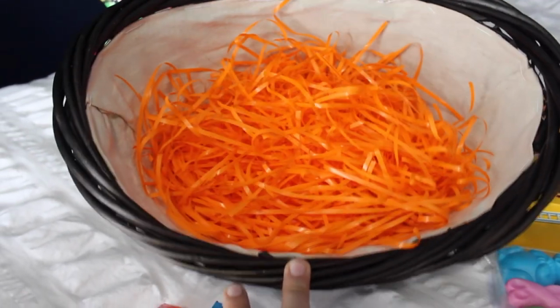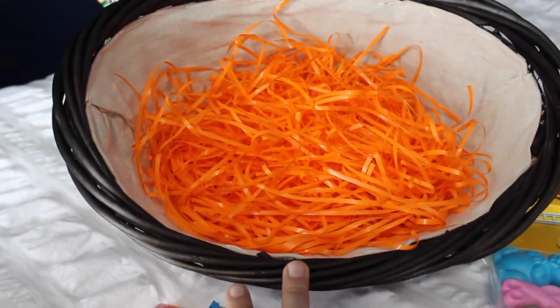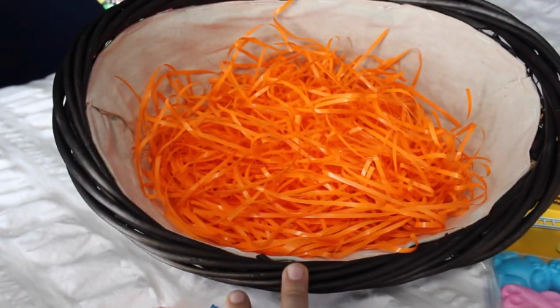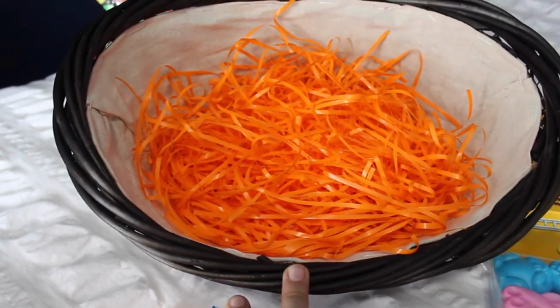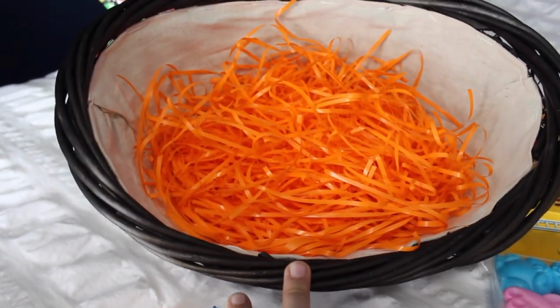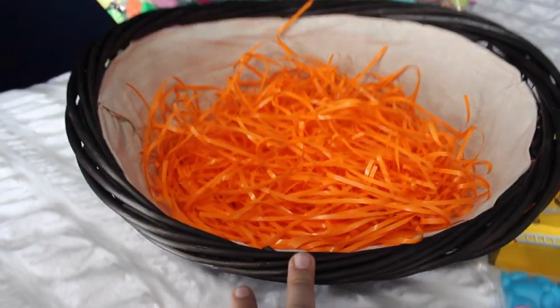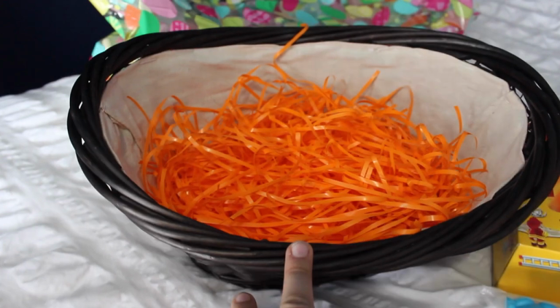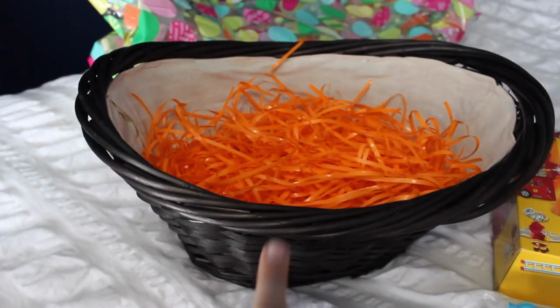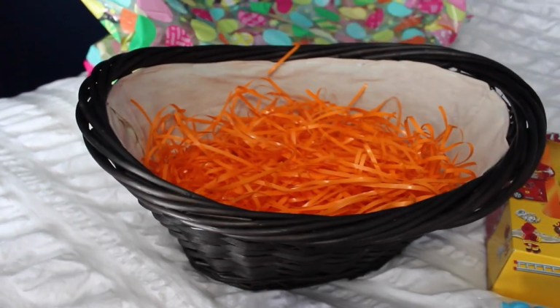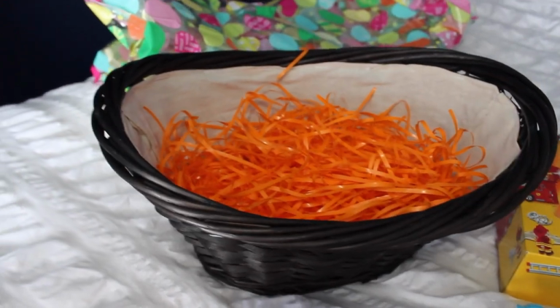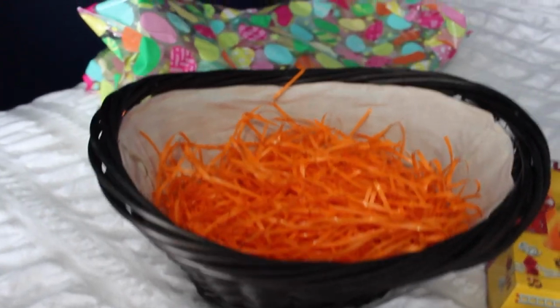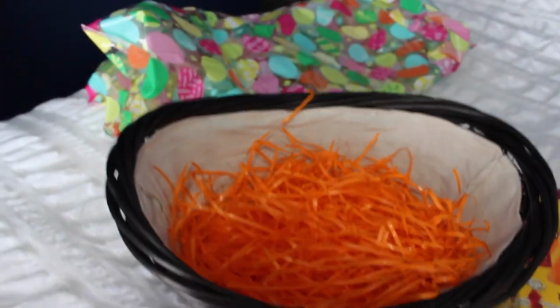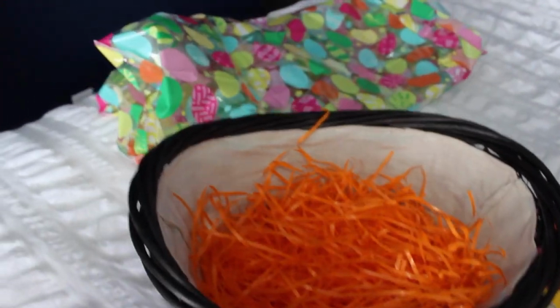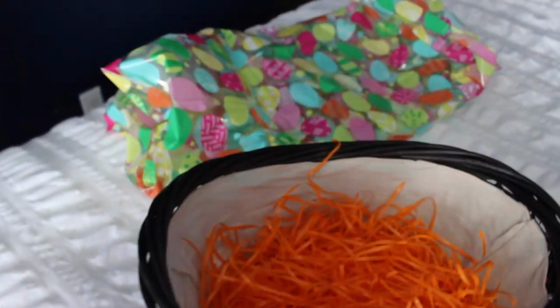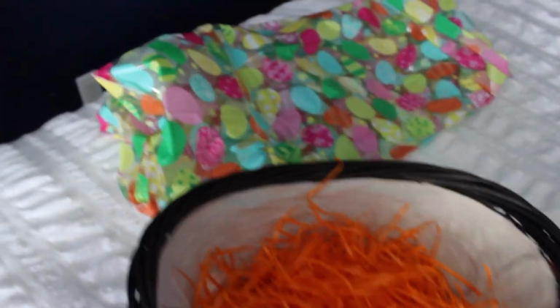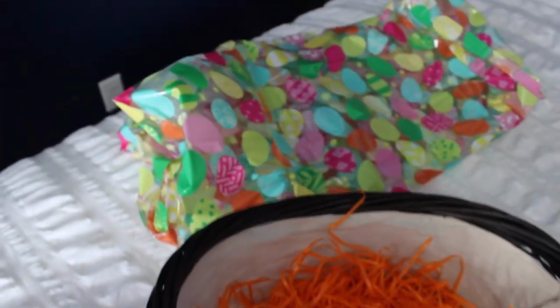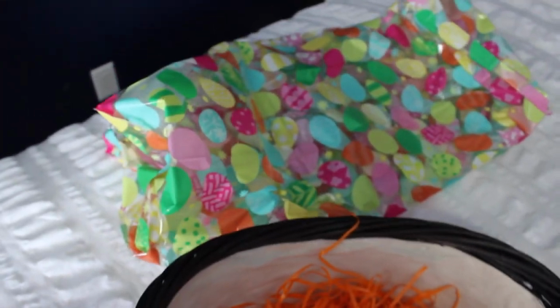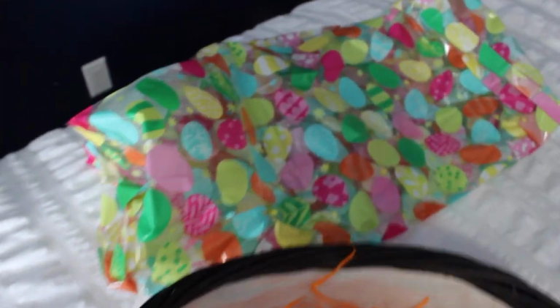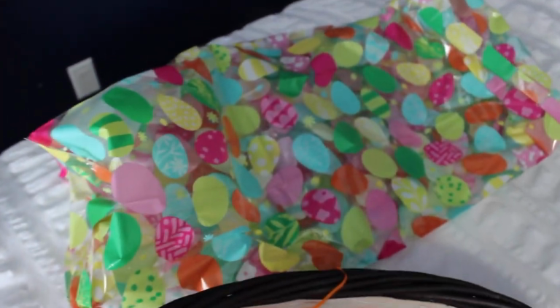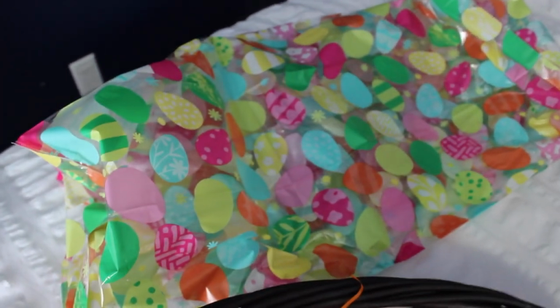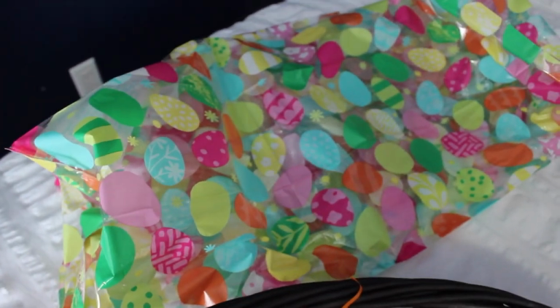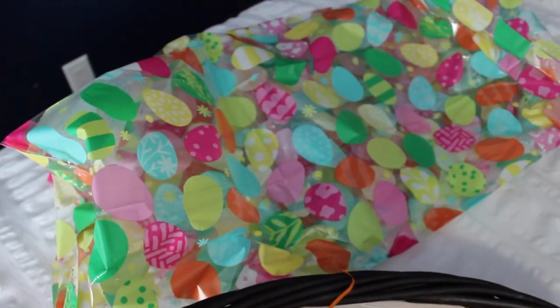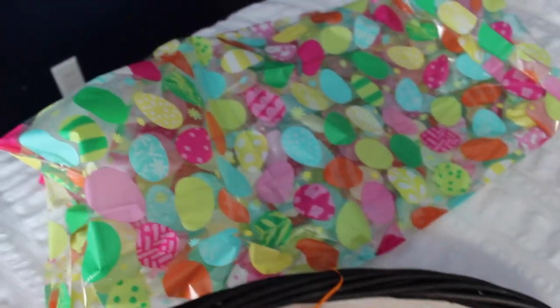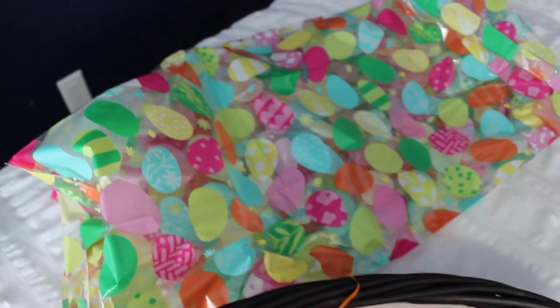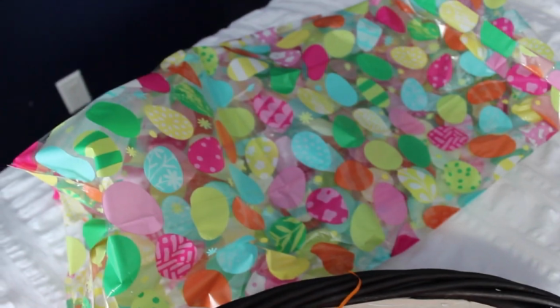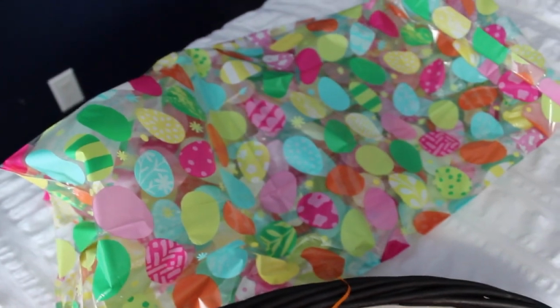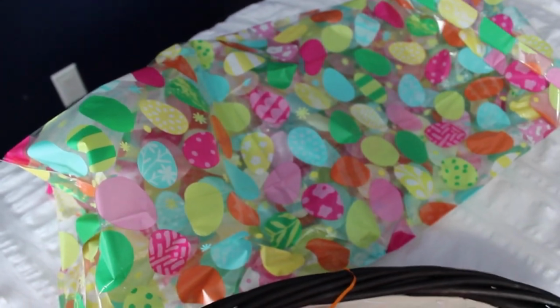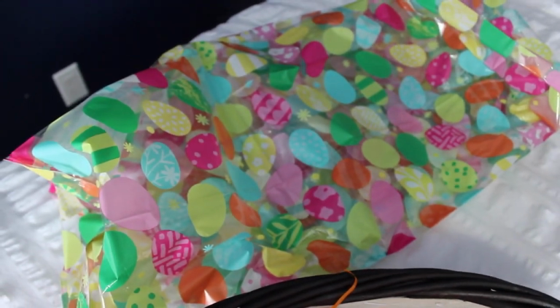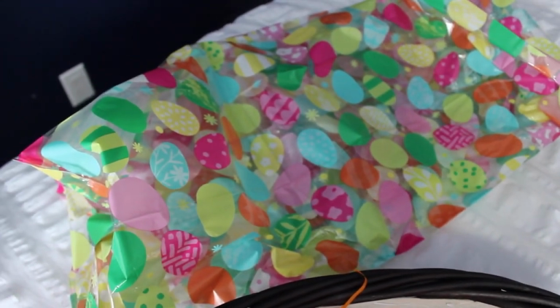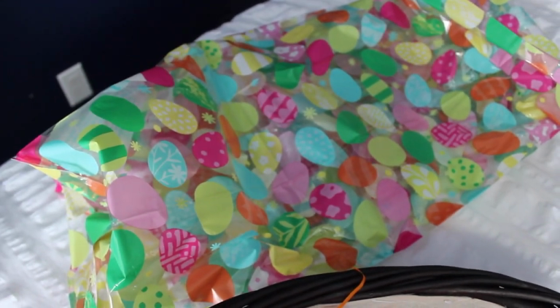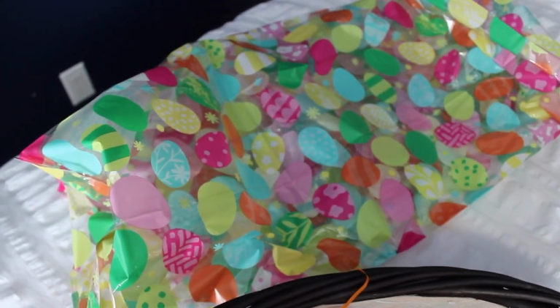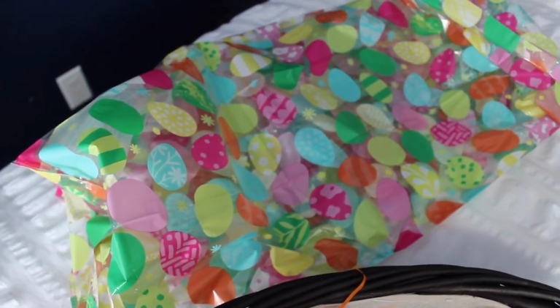Inside I've just put some orange grass. And then I'm just going to be wrapping it in this cute little bag that I got from Target, which has all of the Easter eggs on it.